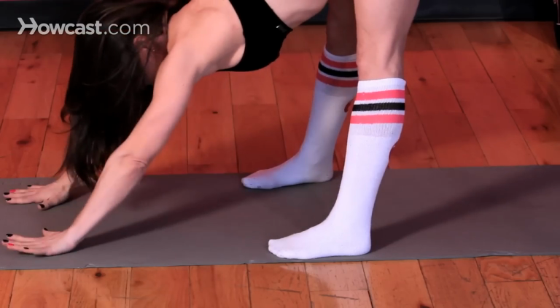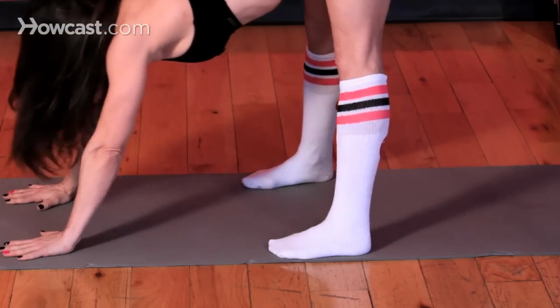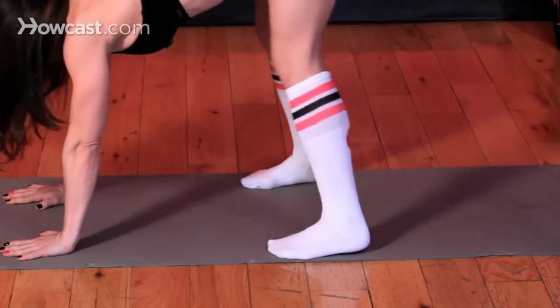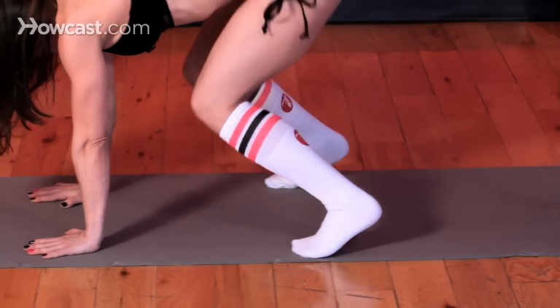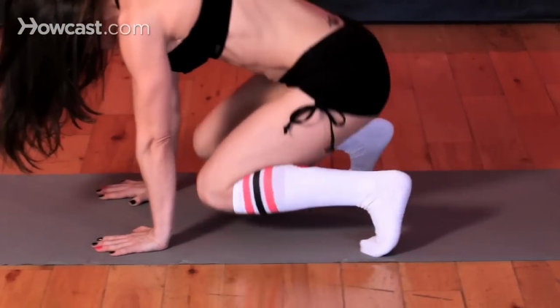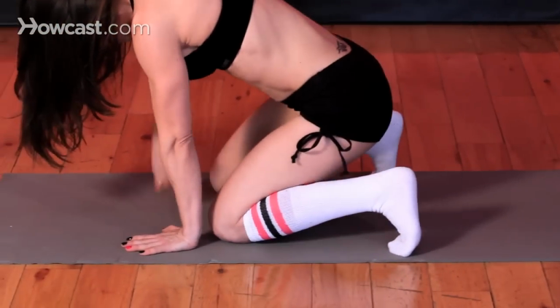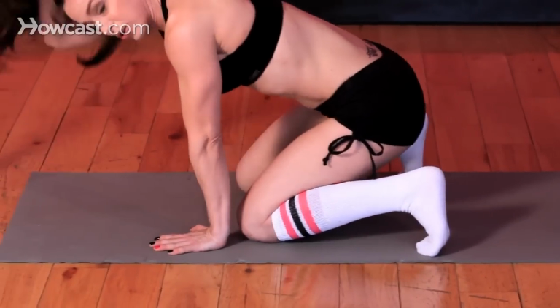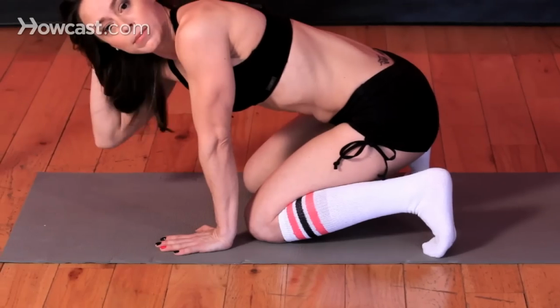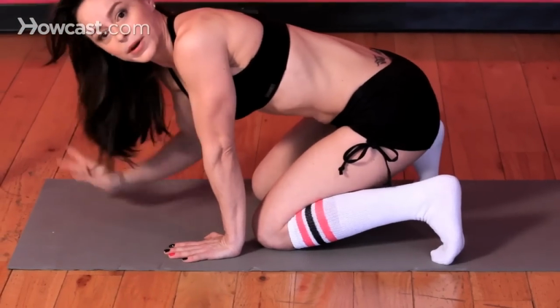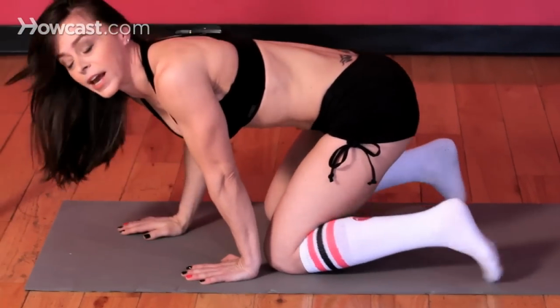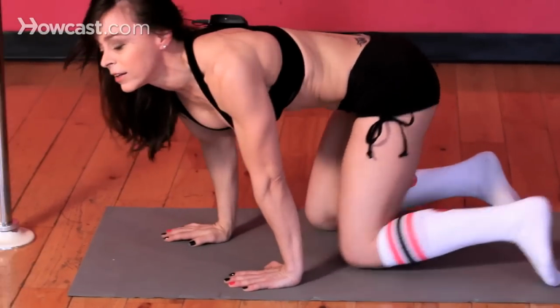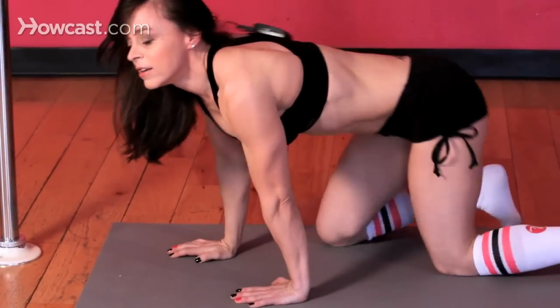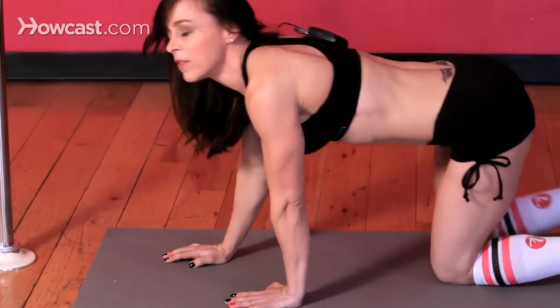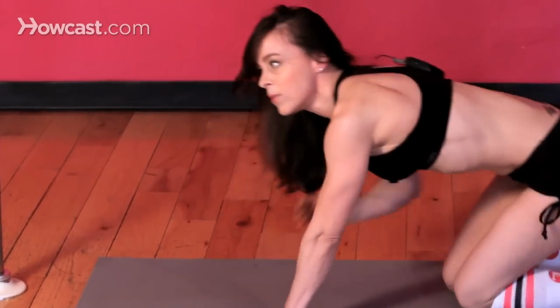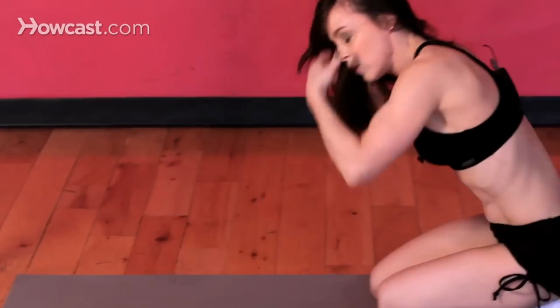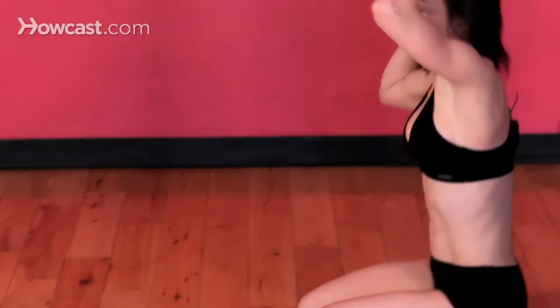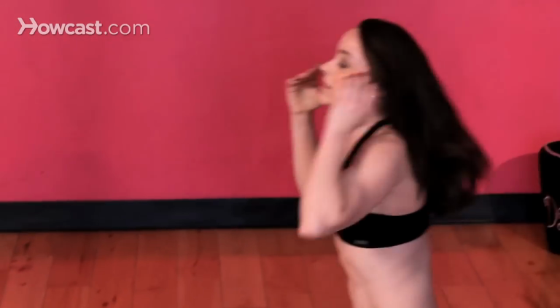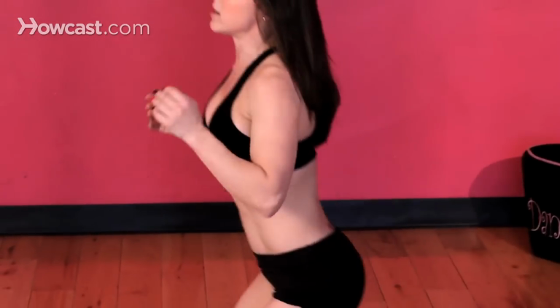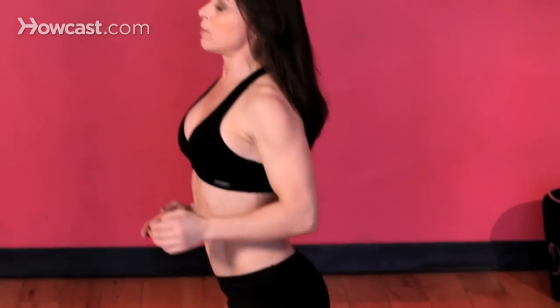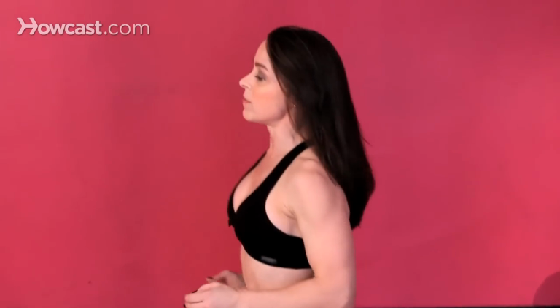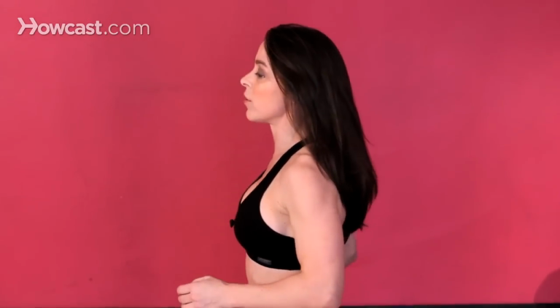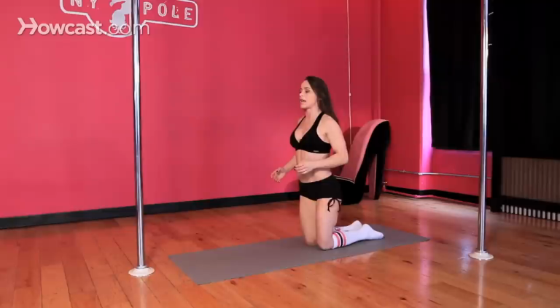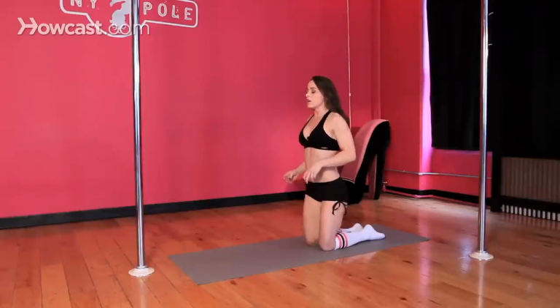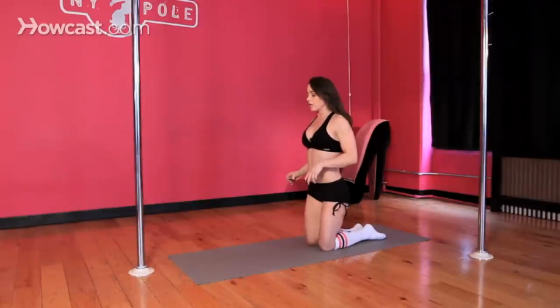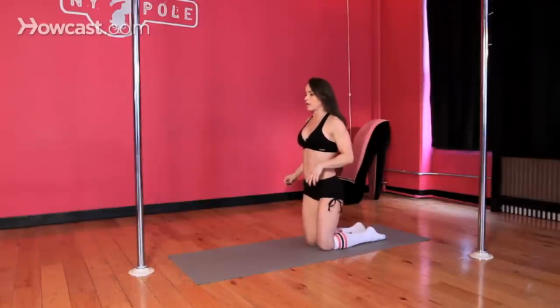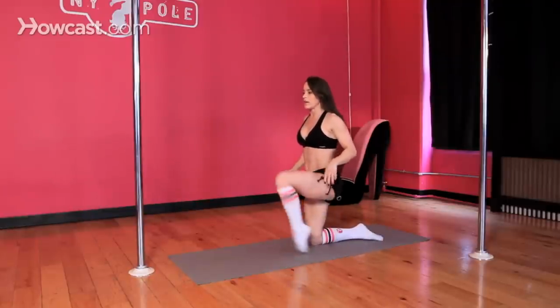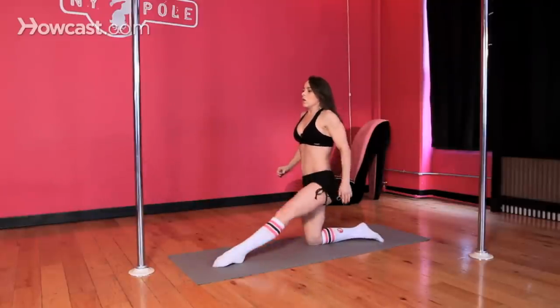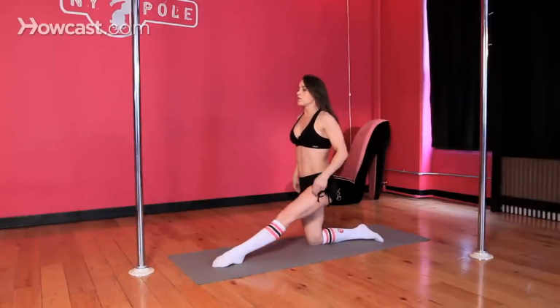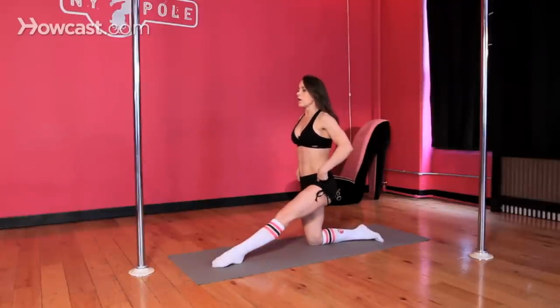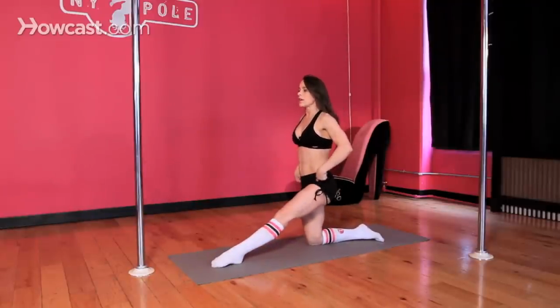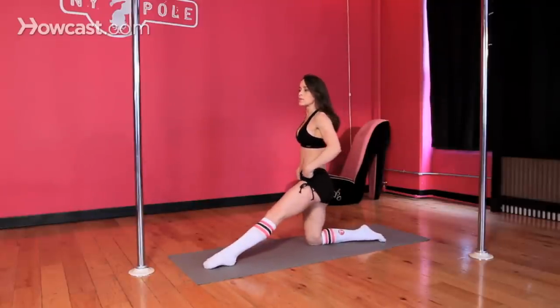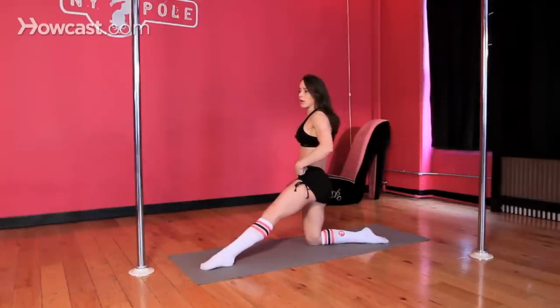So that's one stretch — I'm going to show you one more. Starting in a kneeling position, take your left leg out in front. When you do this, you want to try to have your hips squared off.